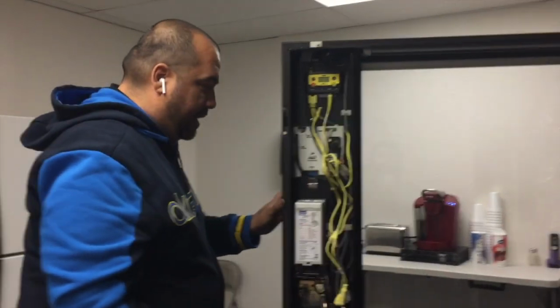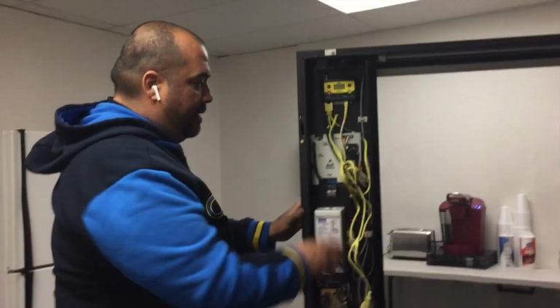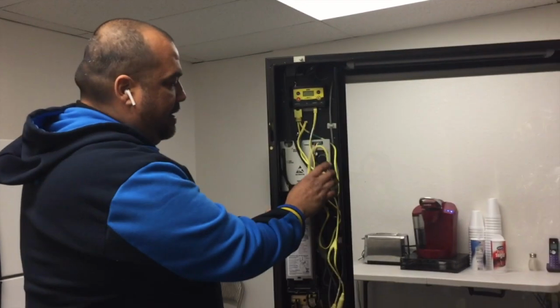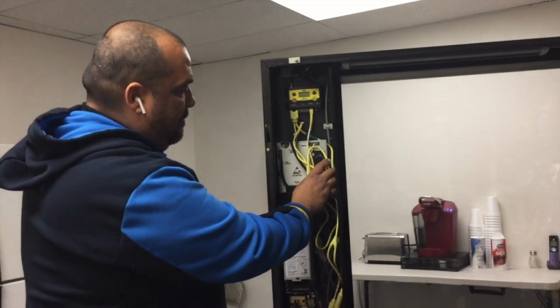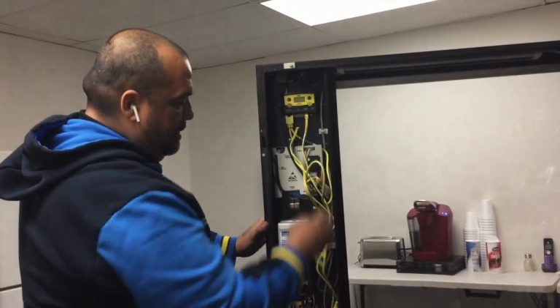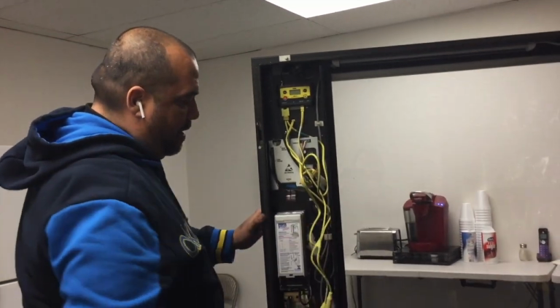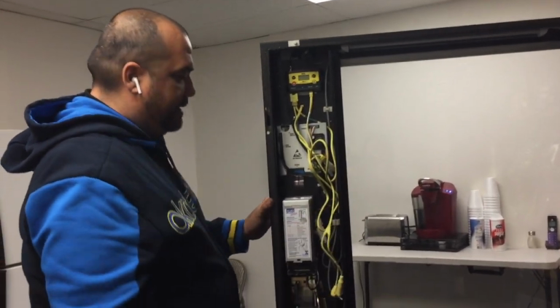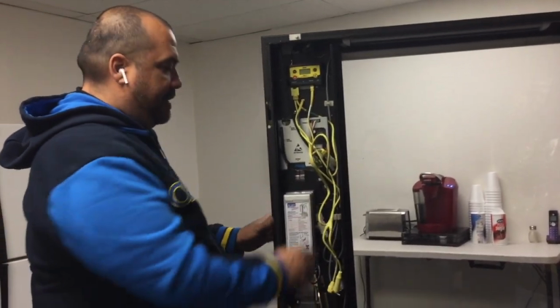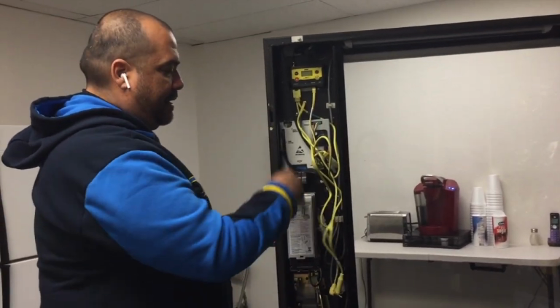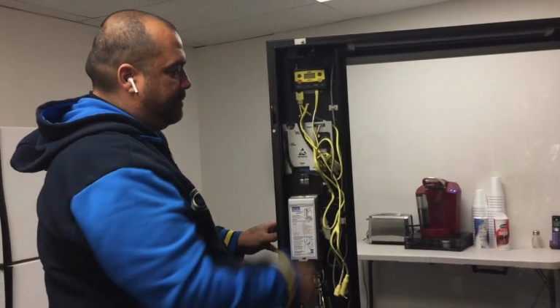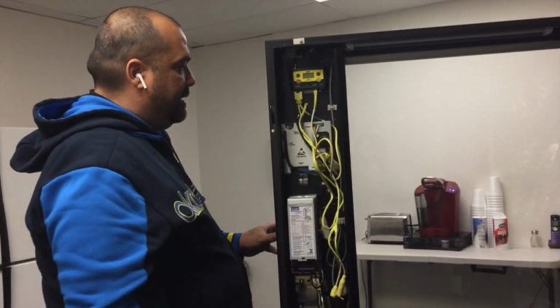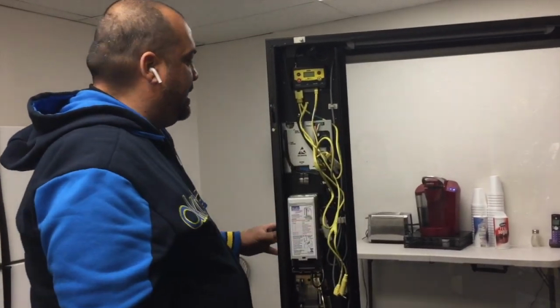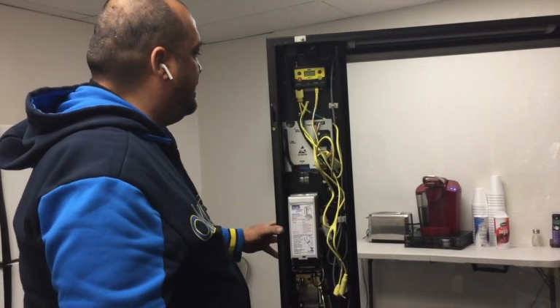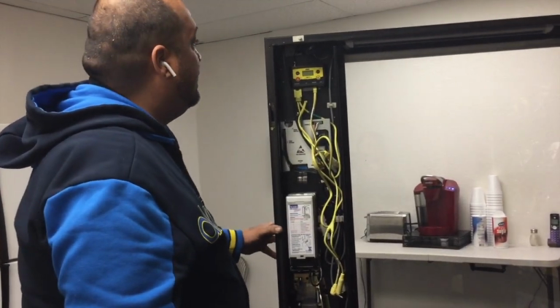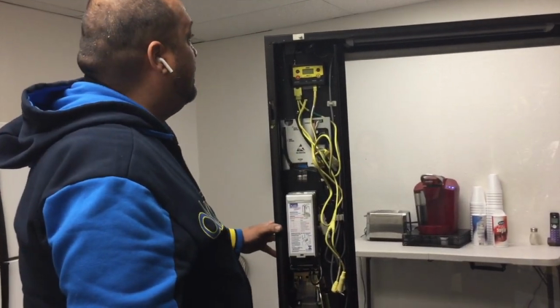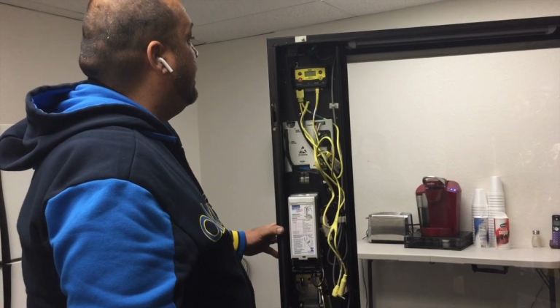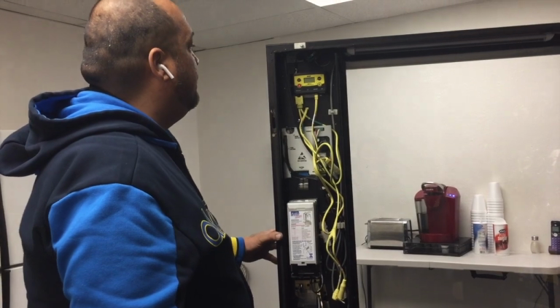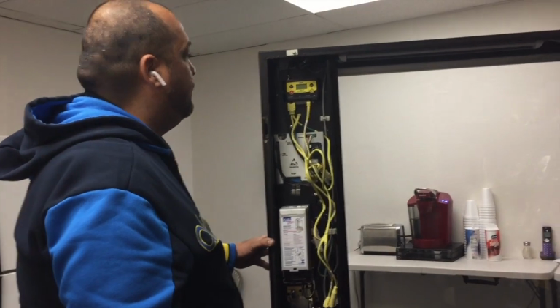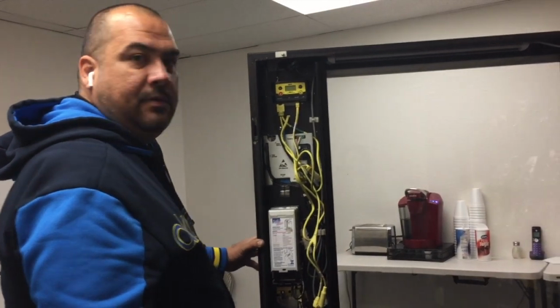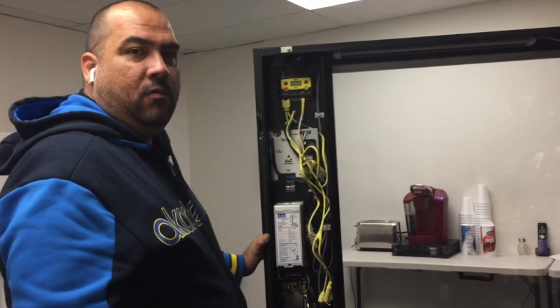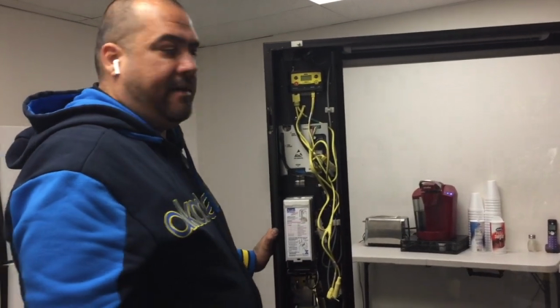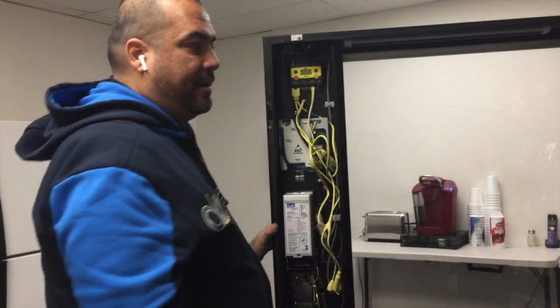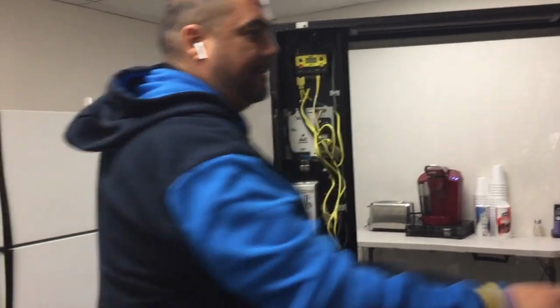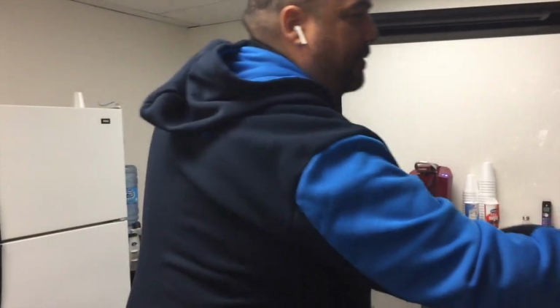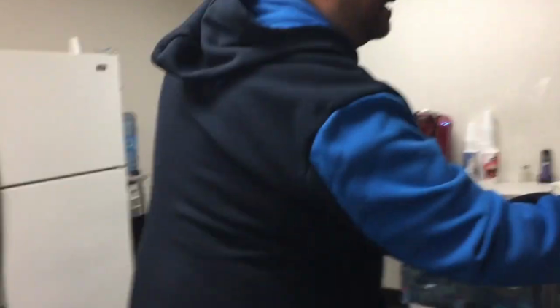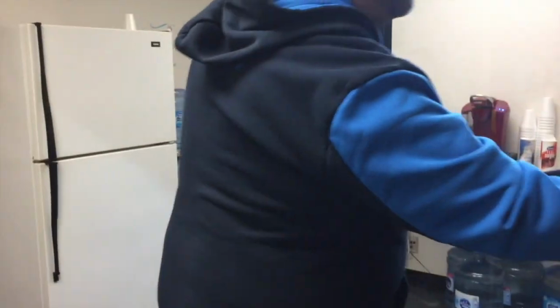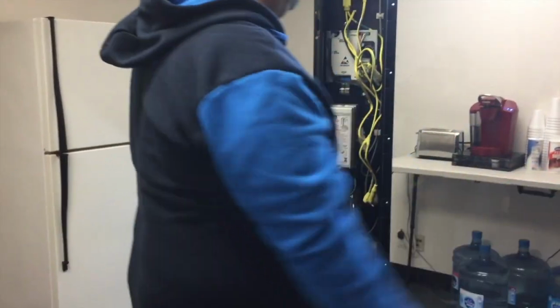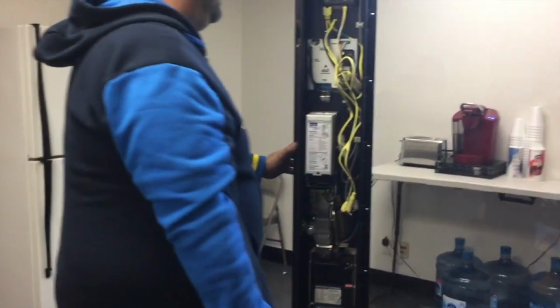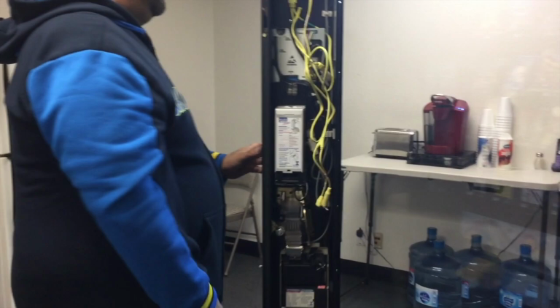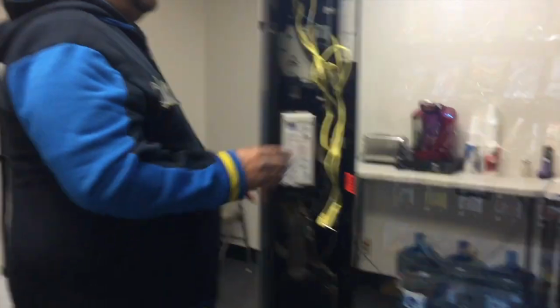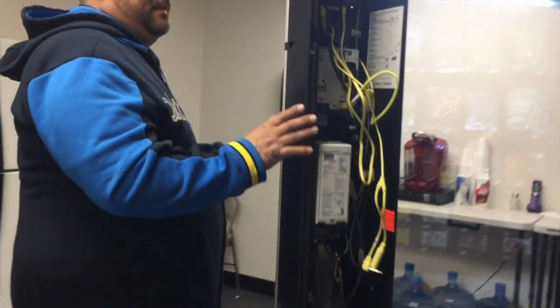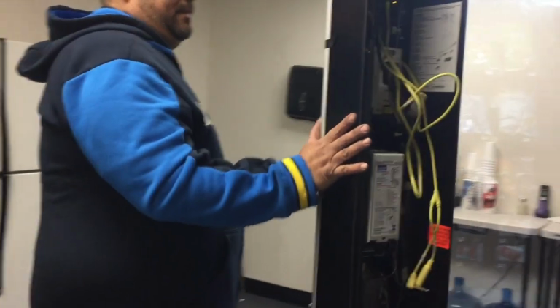Now we got it all hooked up. I want to test it — I'm not going to zip tie anything yet but we'll fire it up right now and see what we got. You did all that in less than 10 minutes!